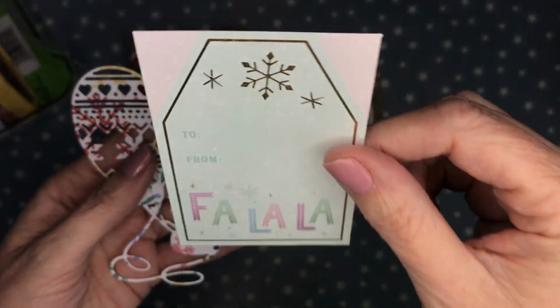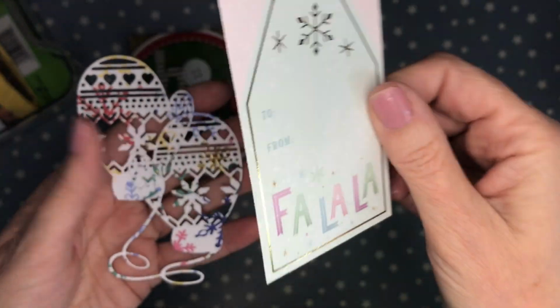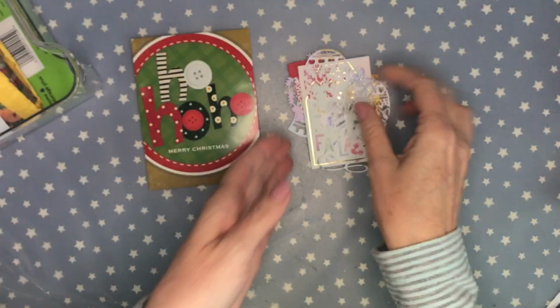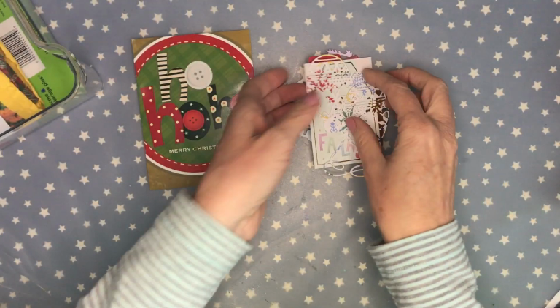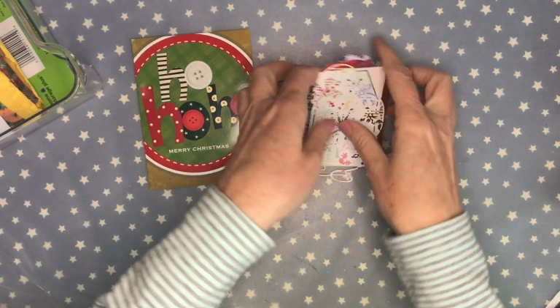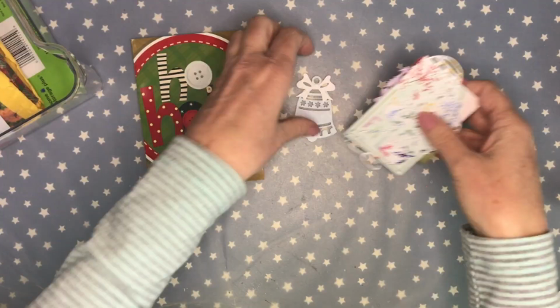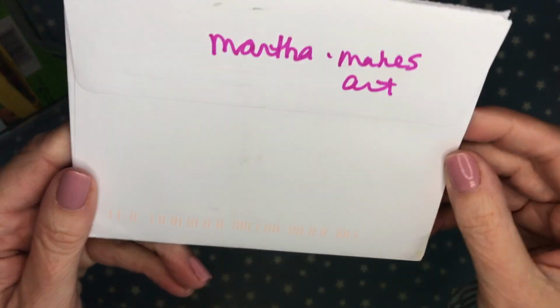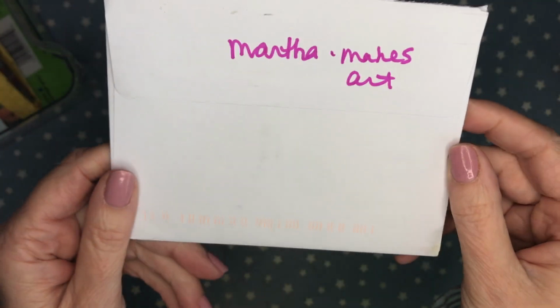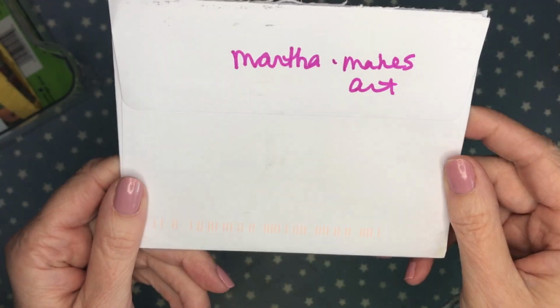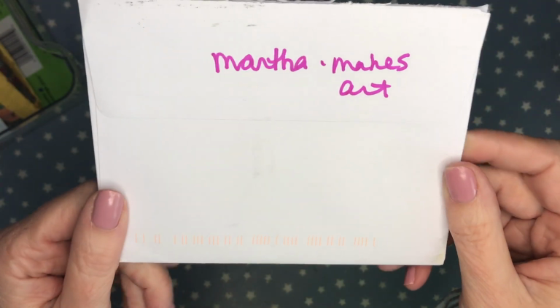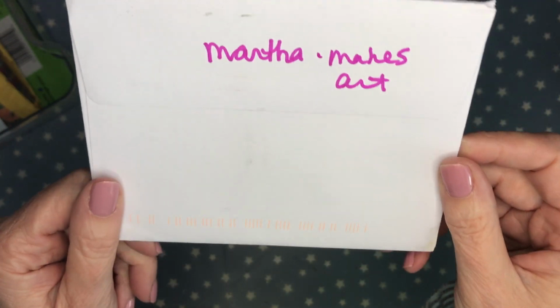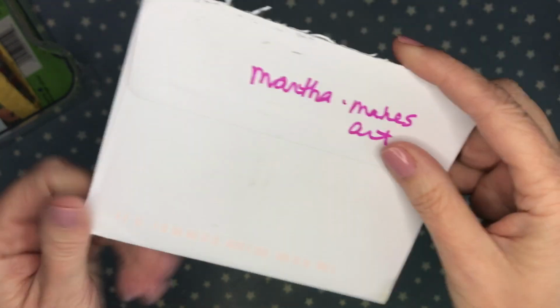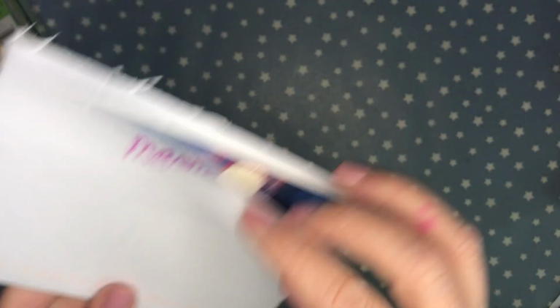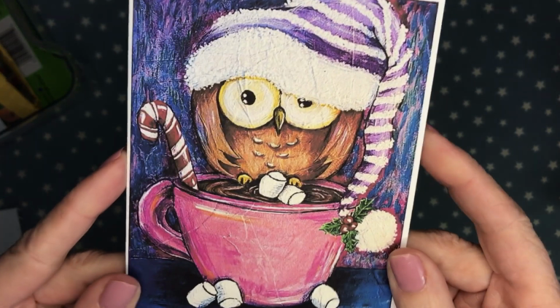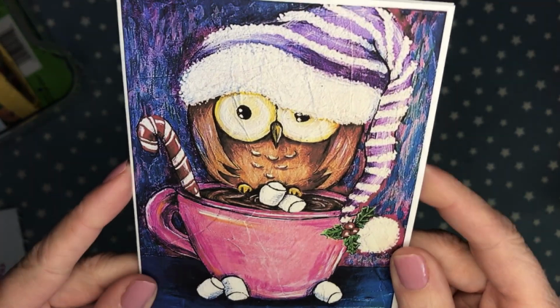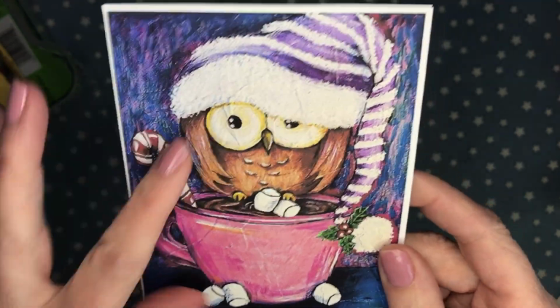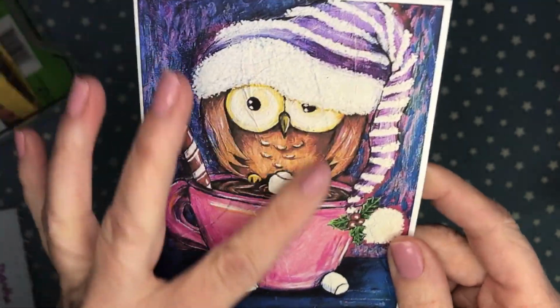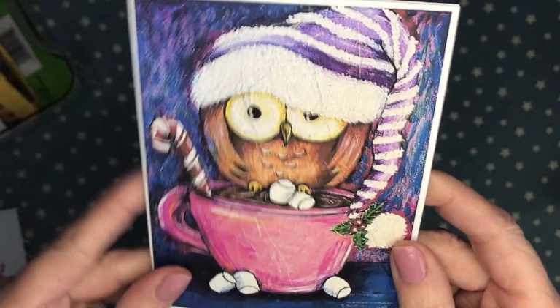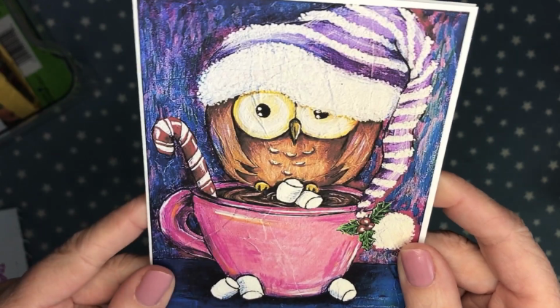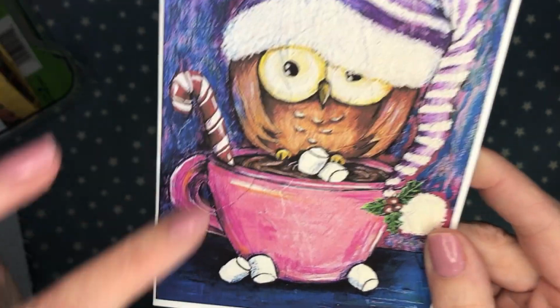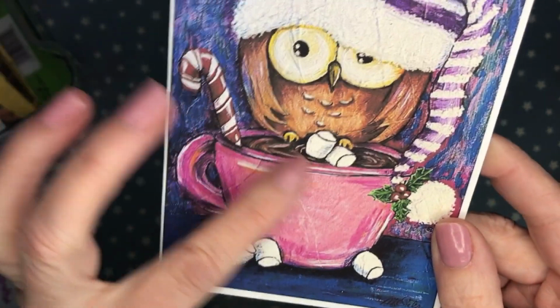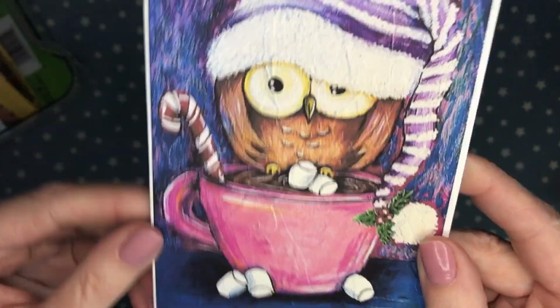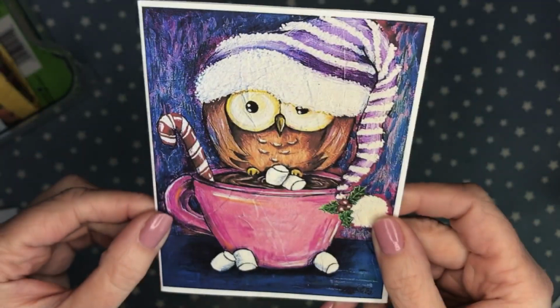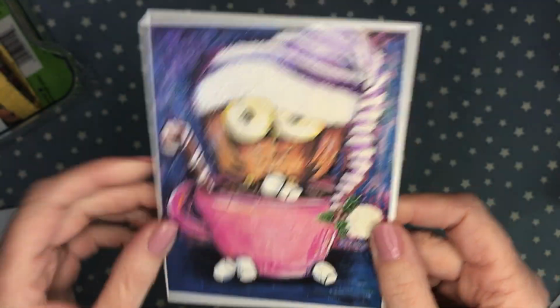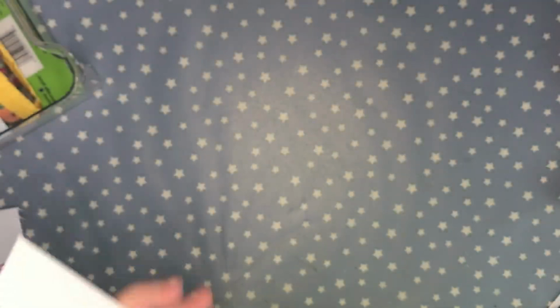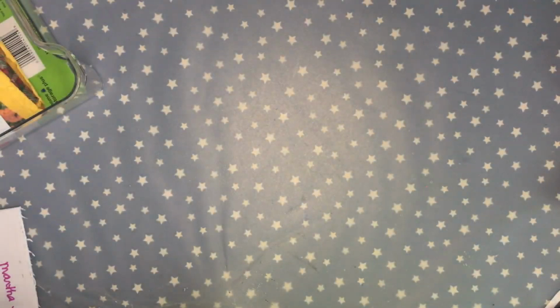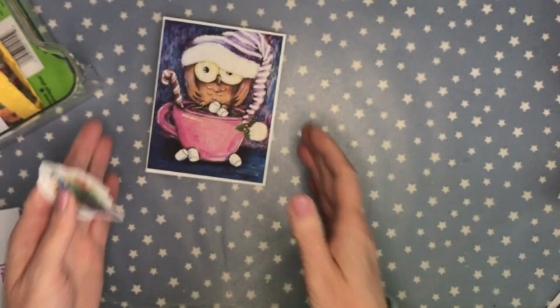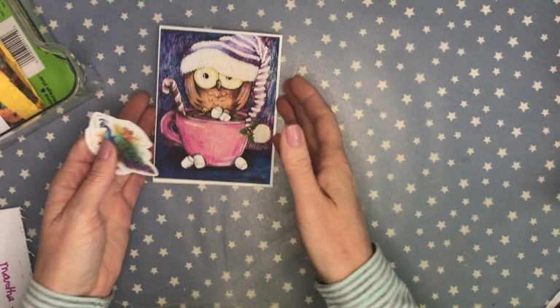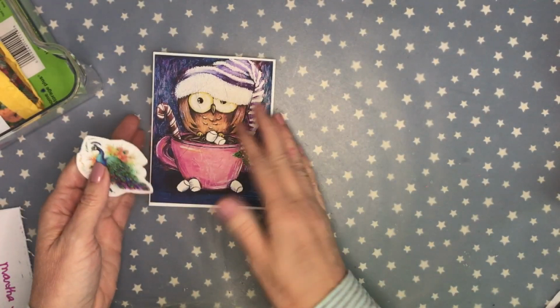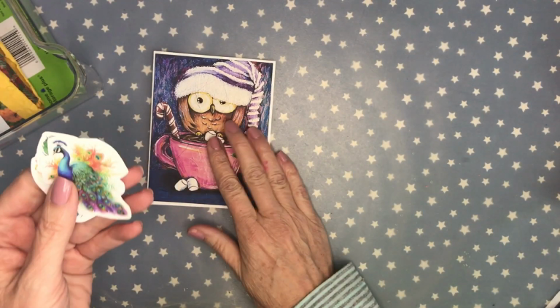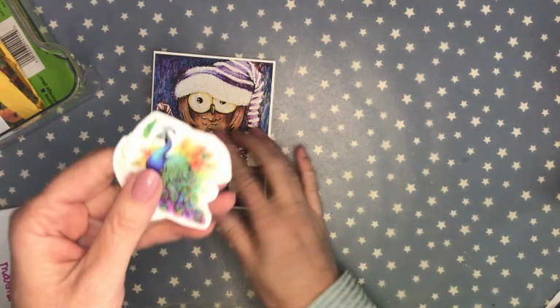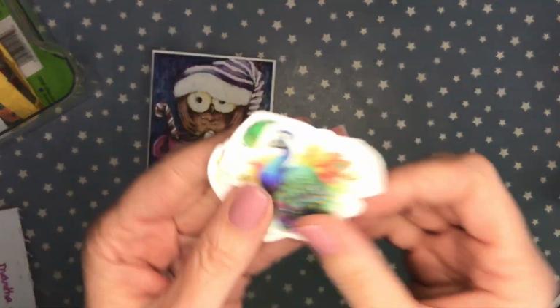This is from Martha Makes Art. I love that owl — so cute, sitting in his little cup of hot chocolate. Thank you so much Martha for that sweet note. She also sent some peacock stickers. Thank you so much!